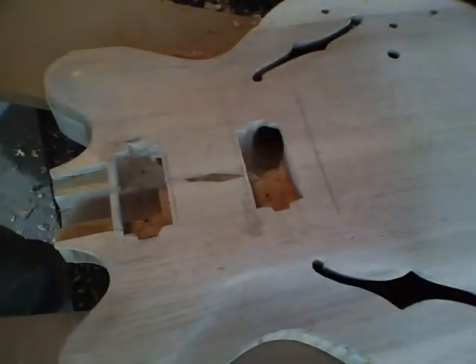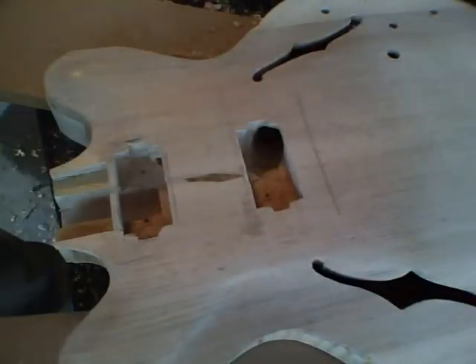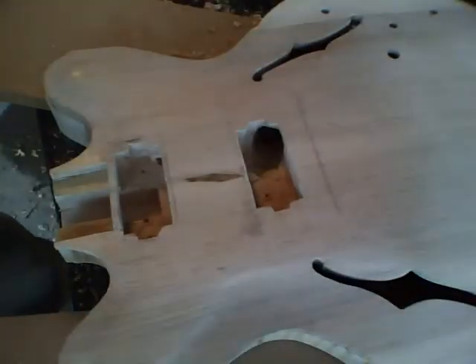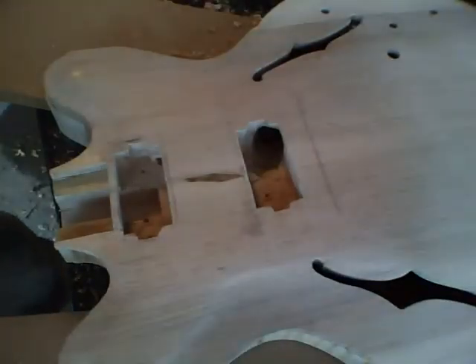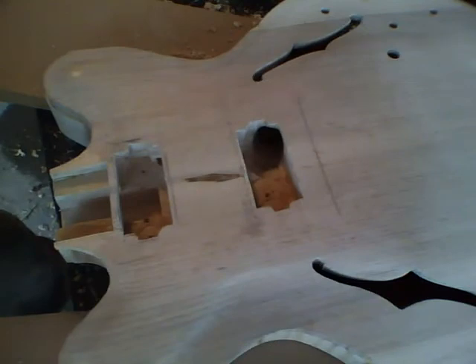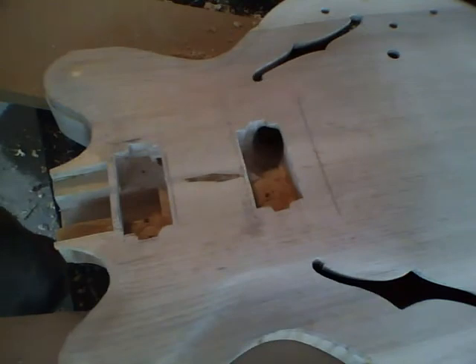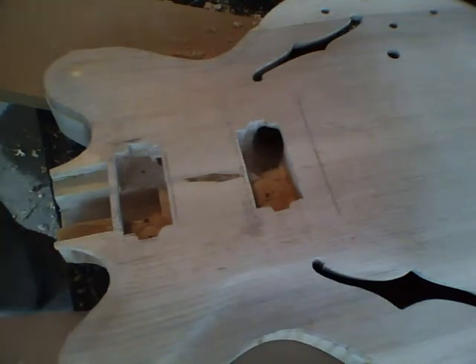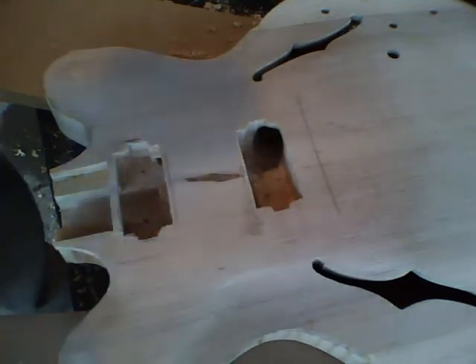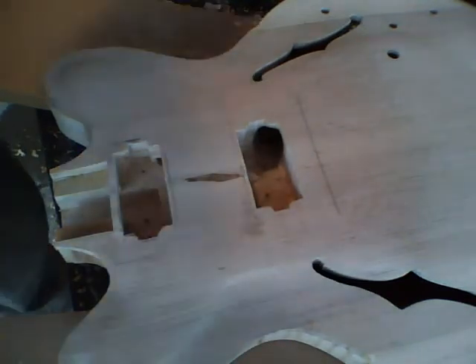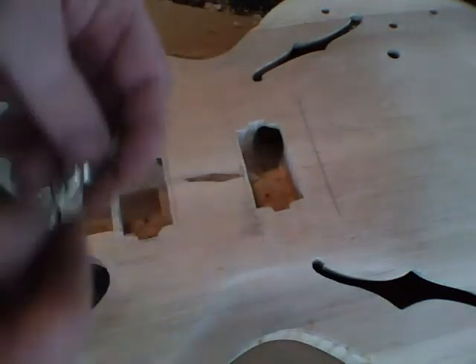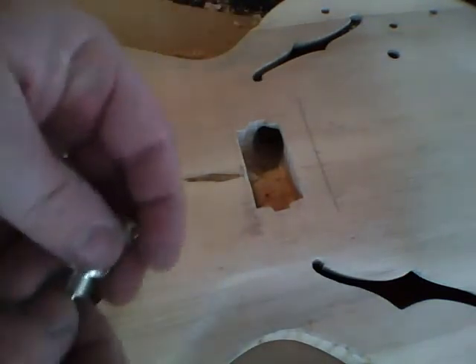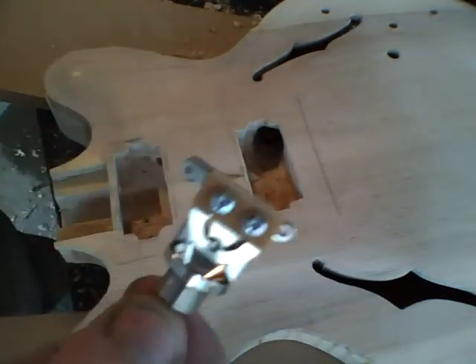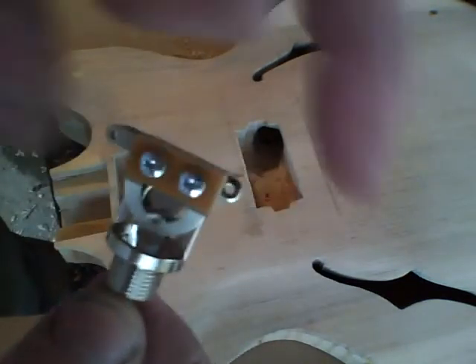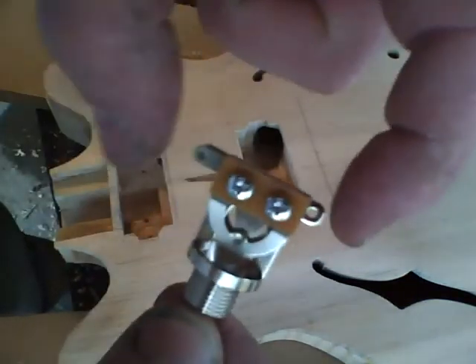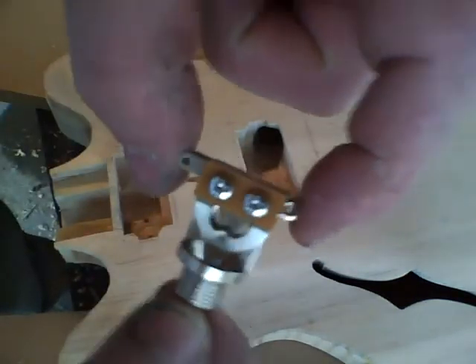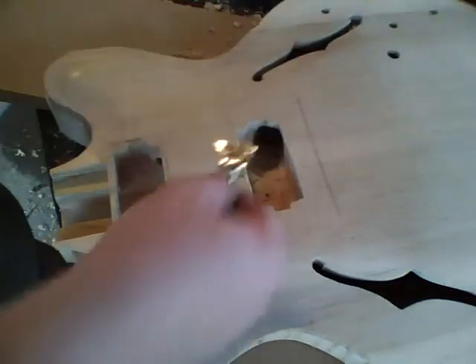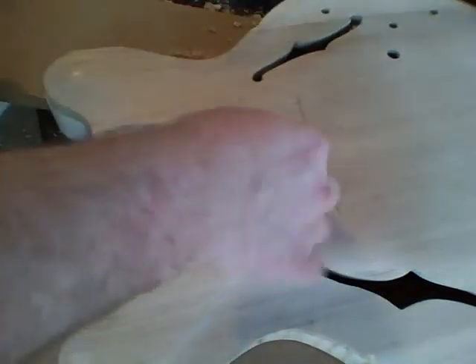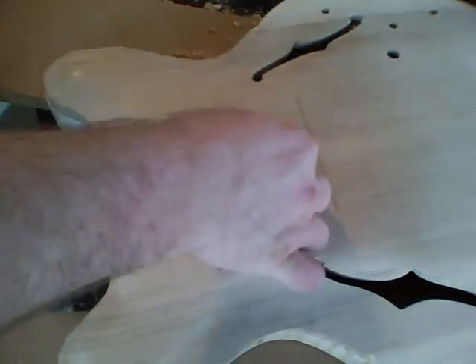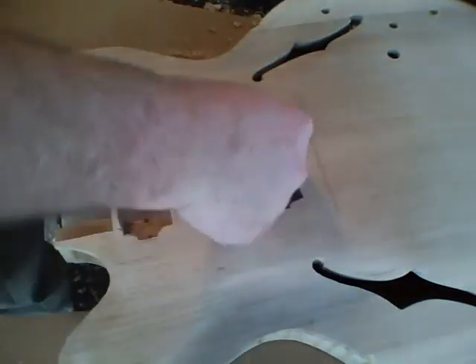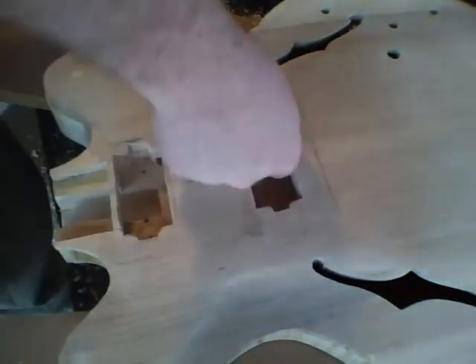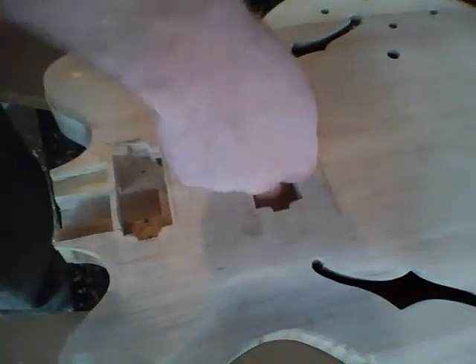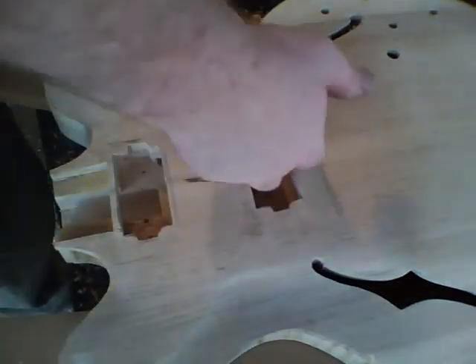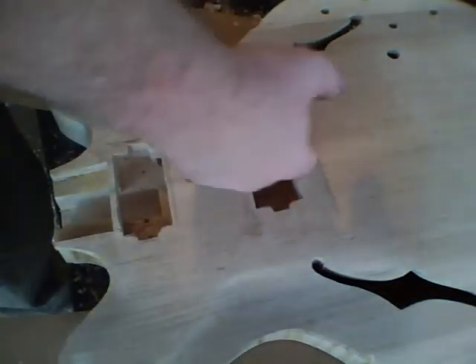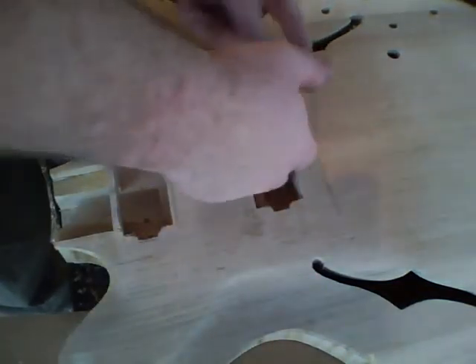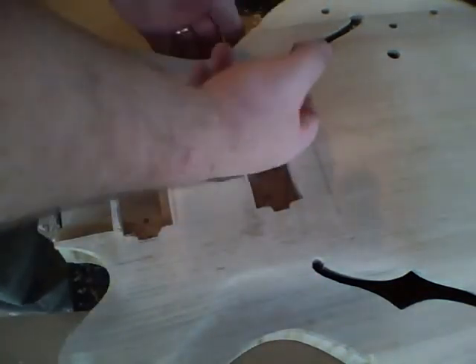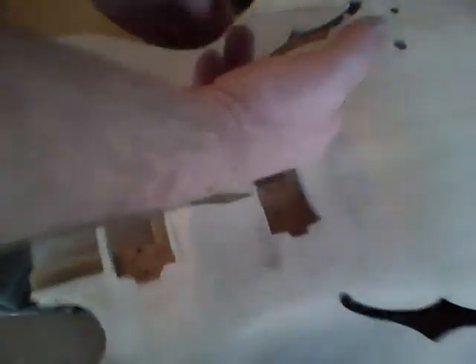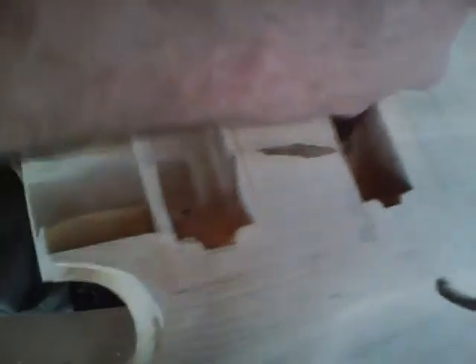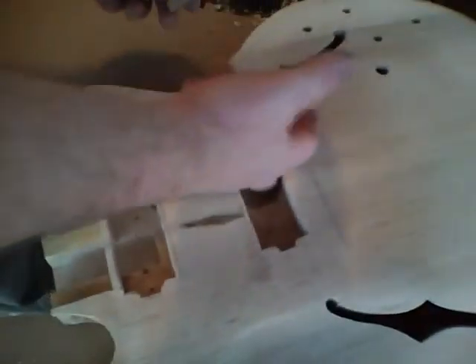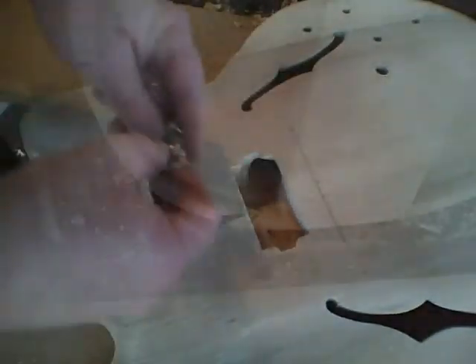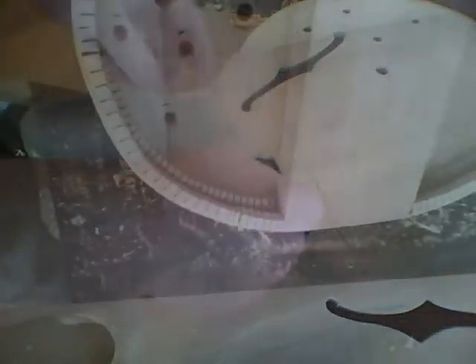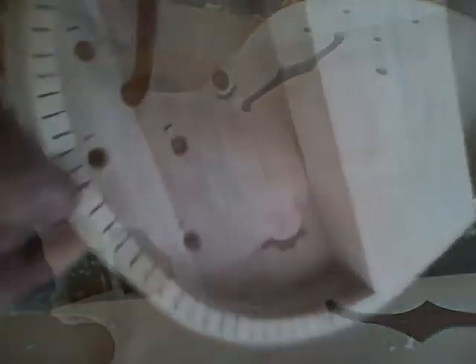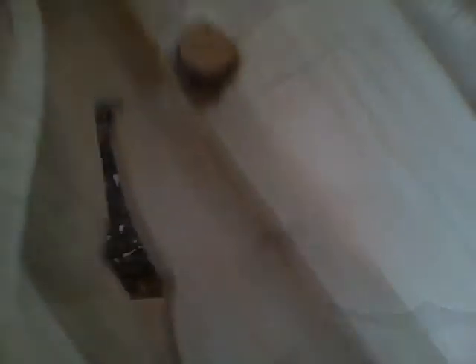This is the pickup selector switch — it's probably the widest part I have — and it's going through pretty well. So here's the completed hole, smoothed out.